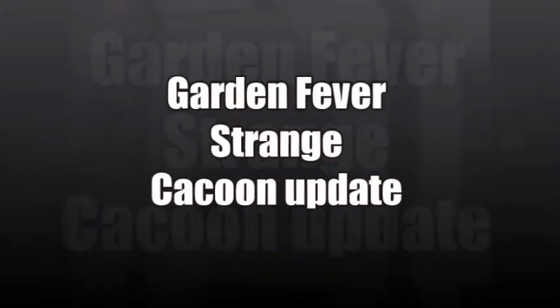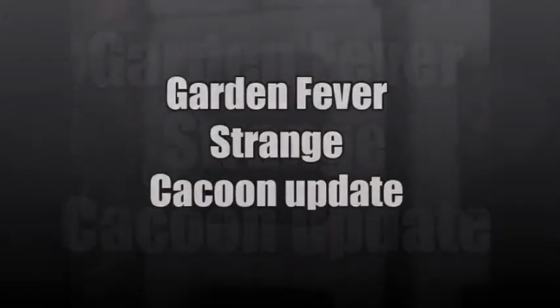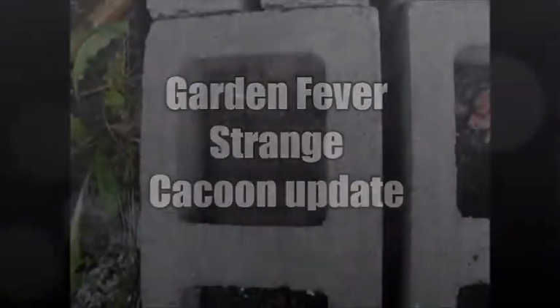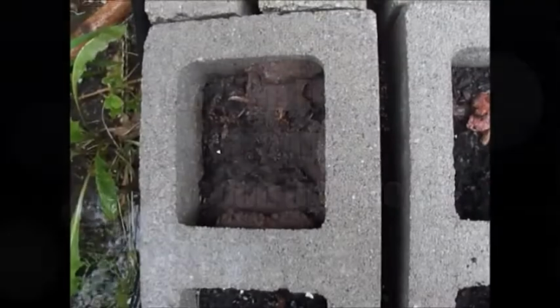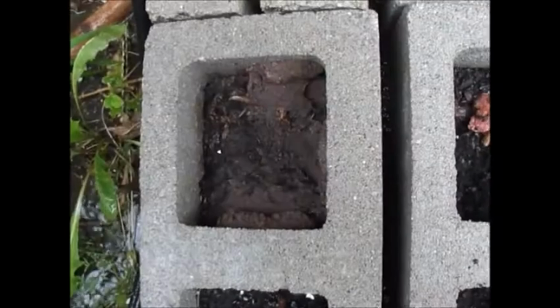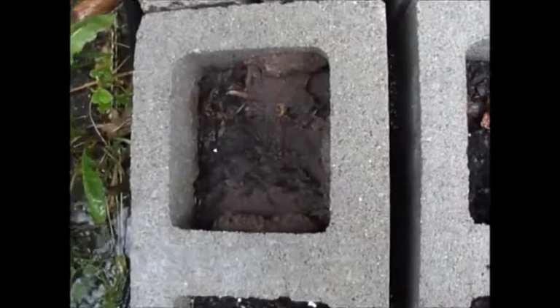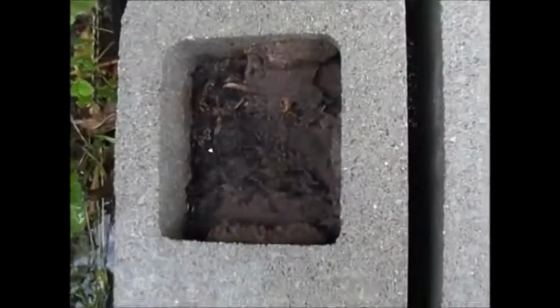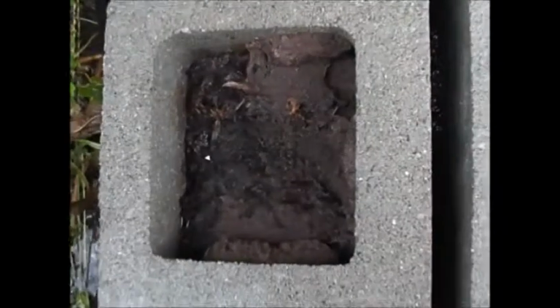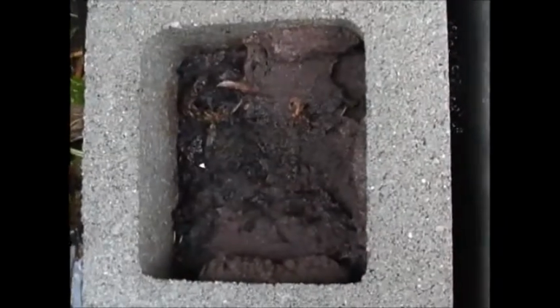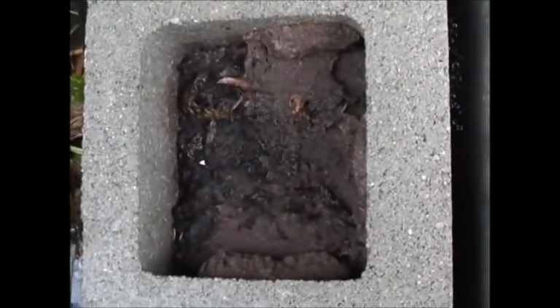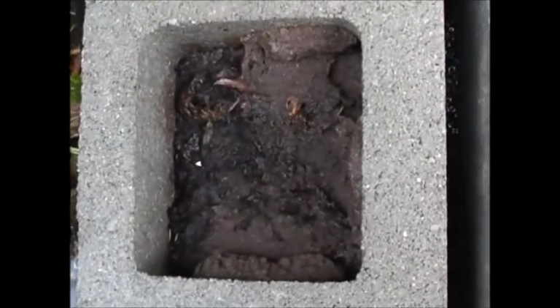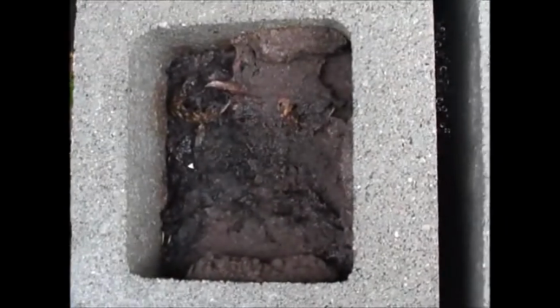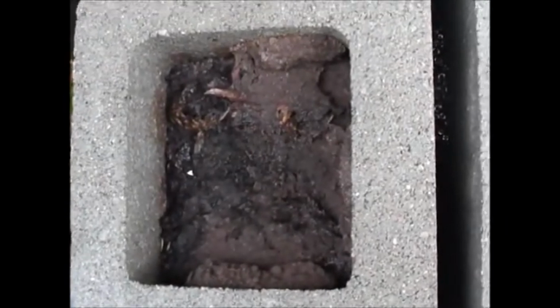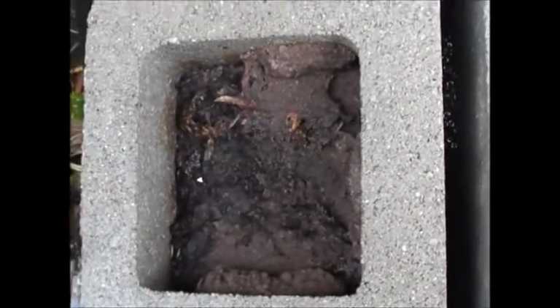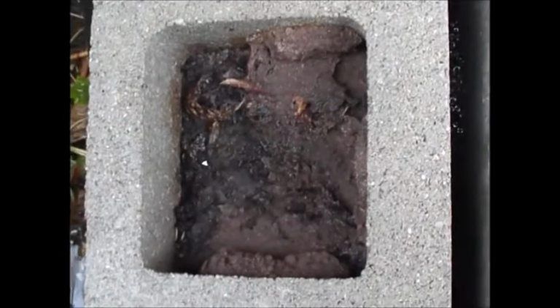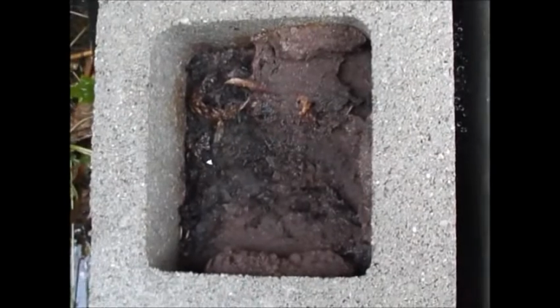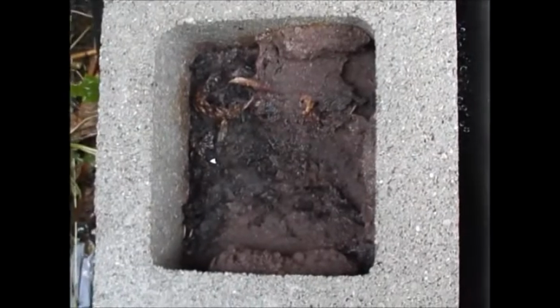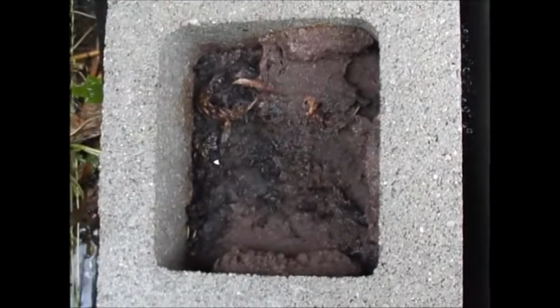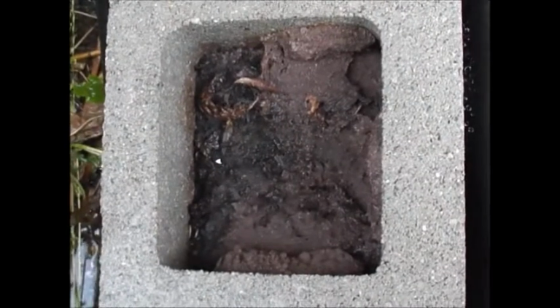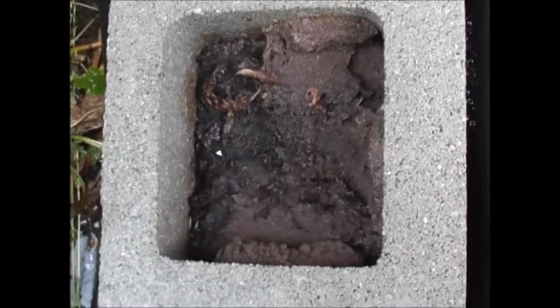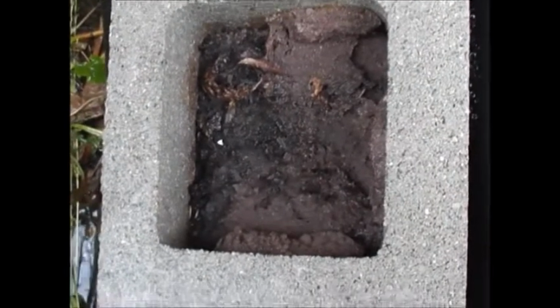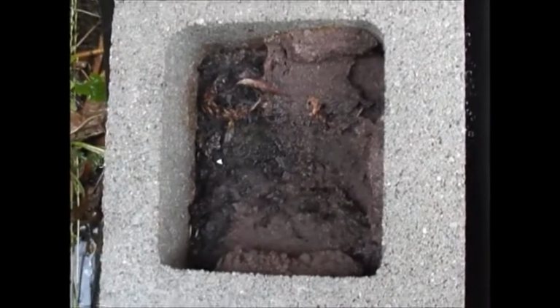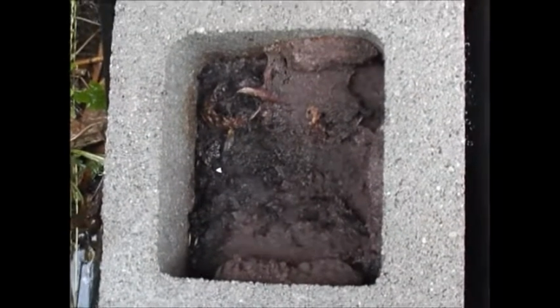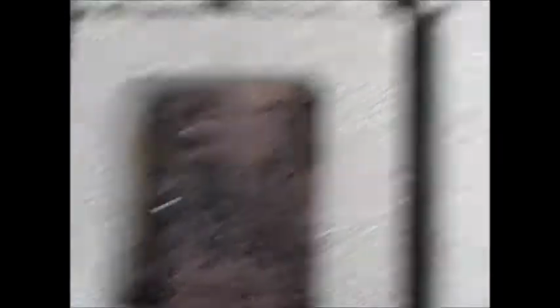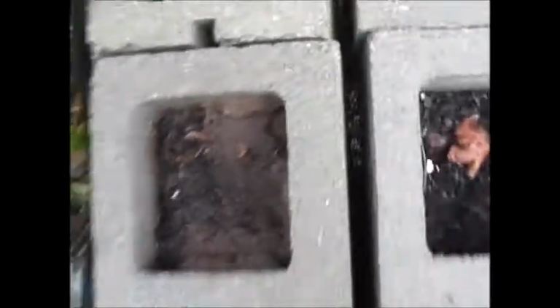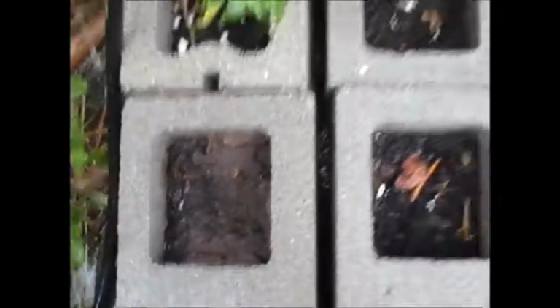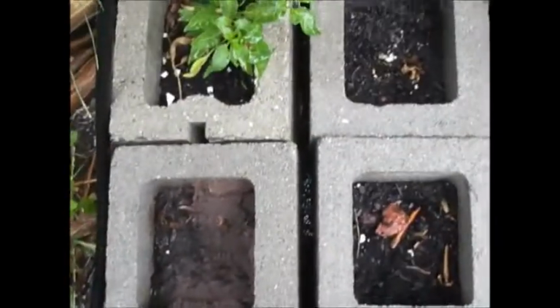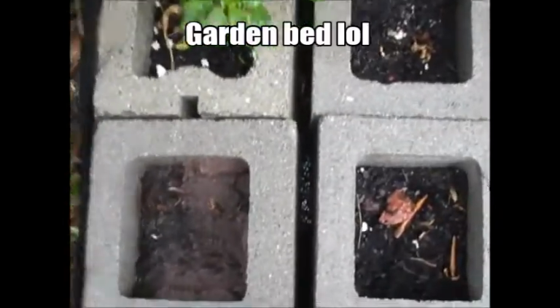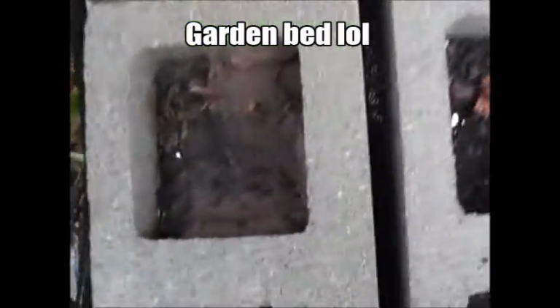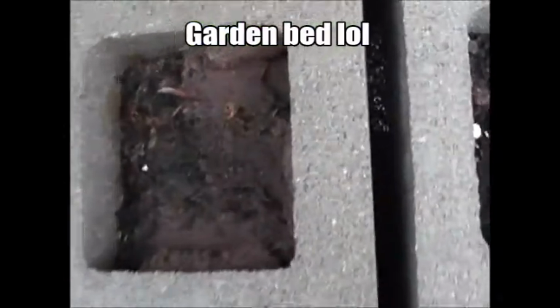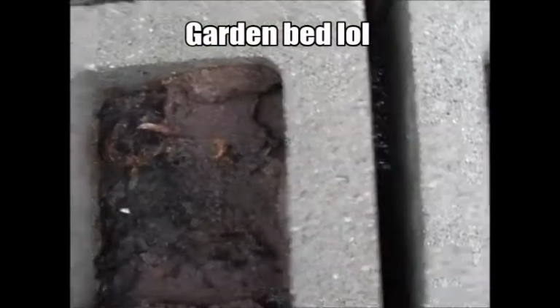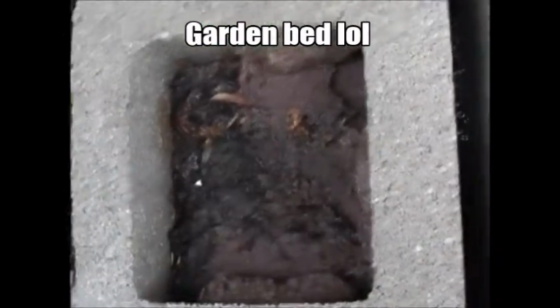Welcome back to Garden Fever. I just wanted to do a quick update on this cocoon that I woke up one morning and it was growing inside of this cinder block.